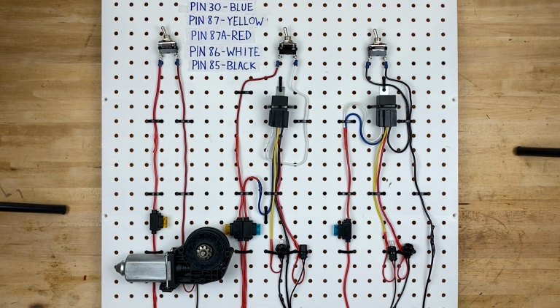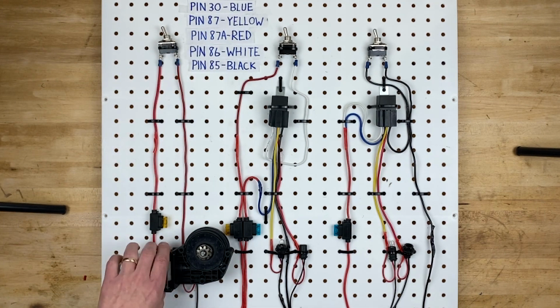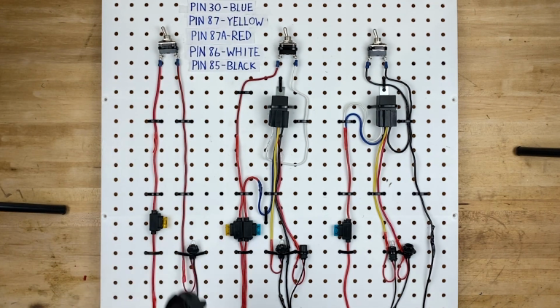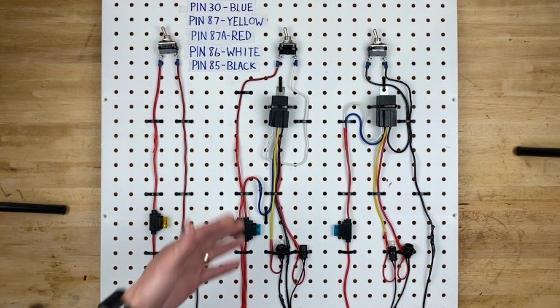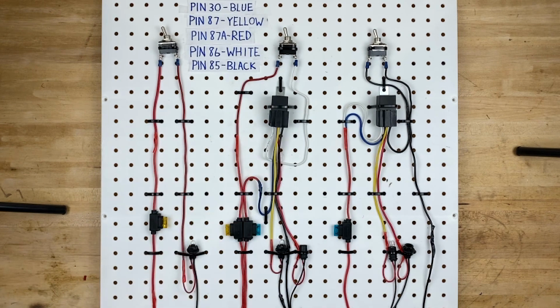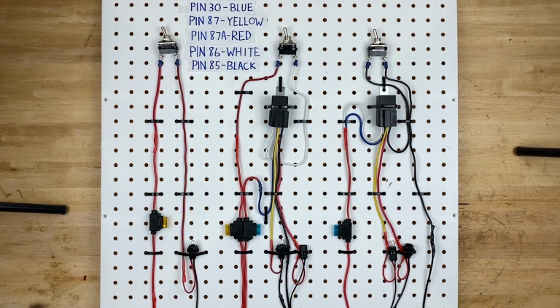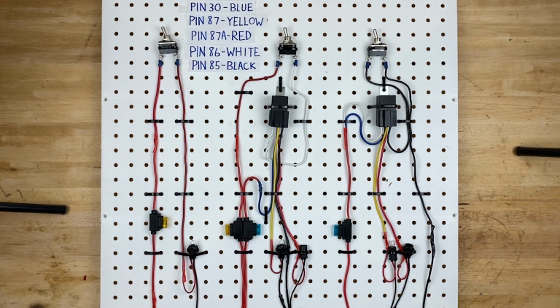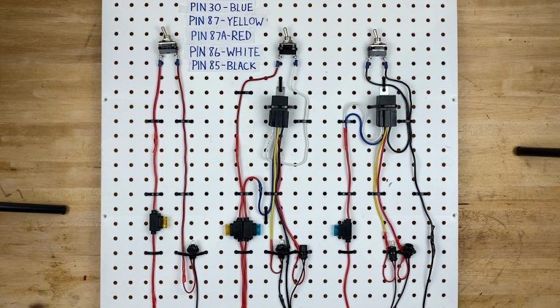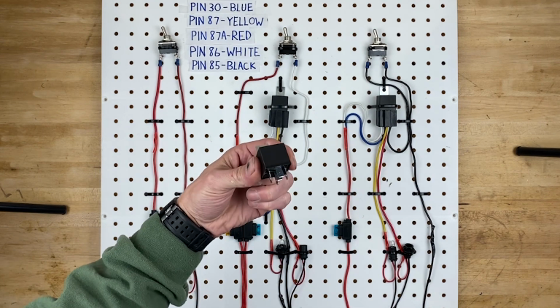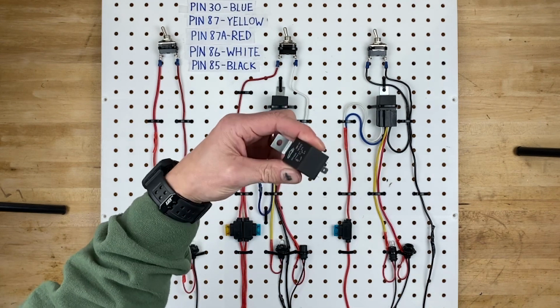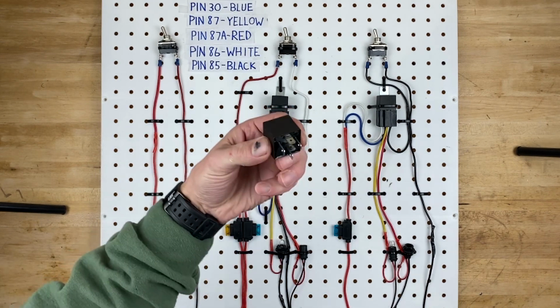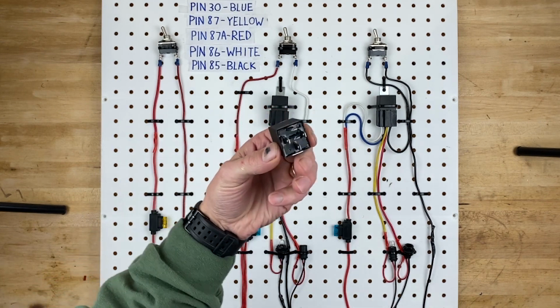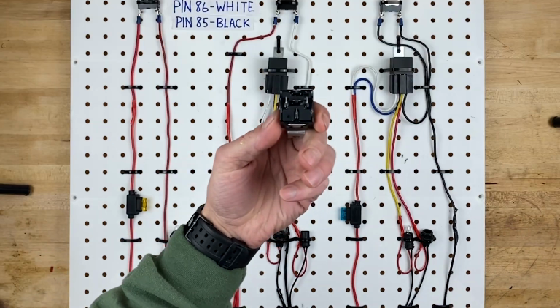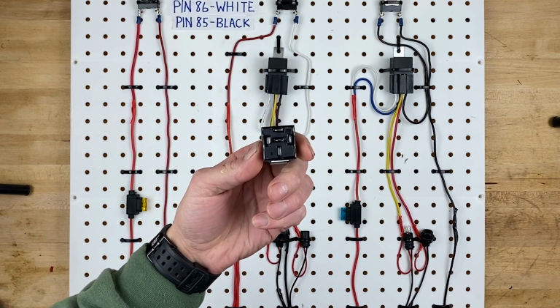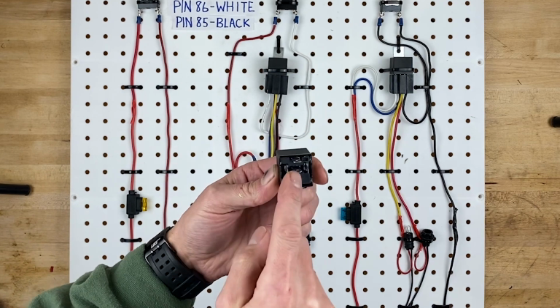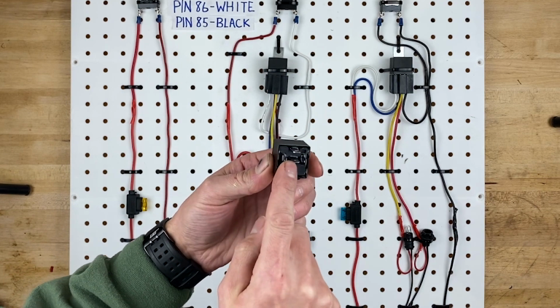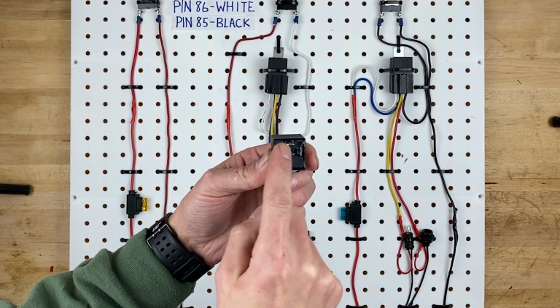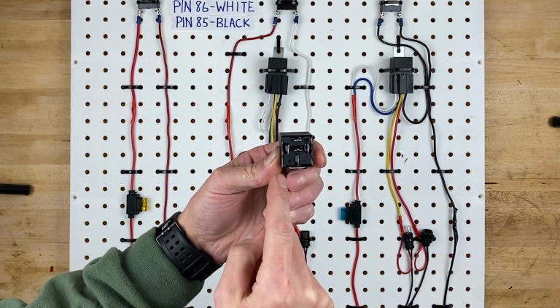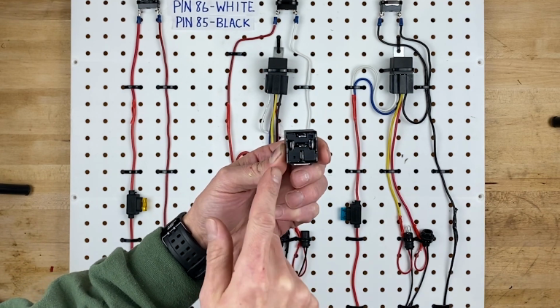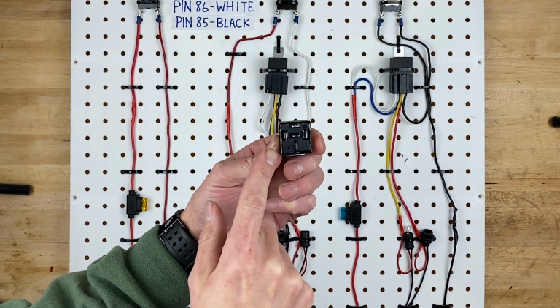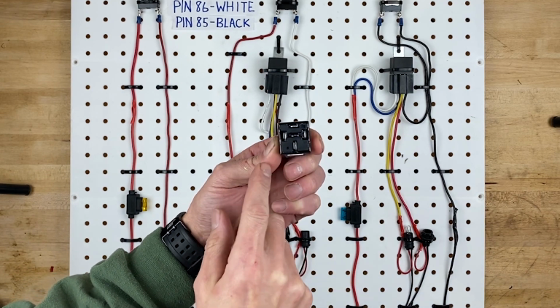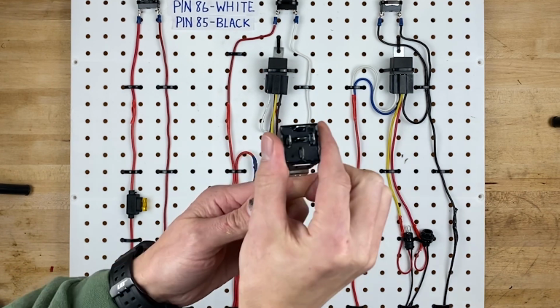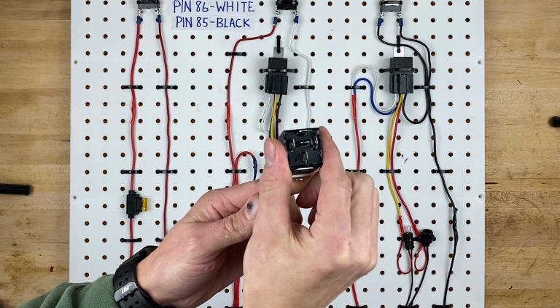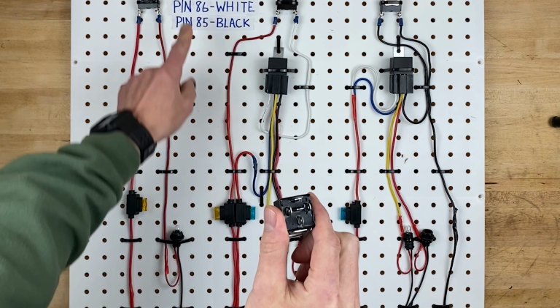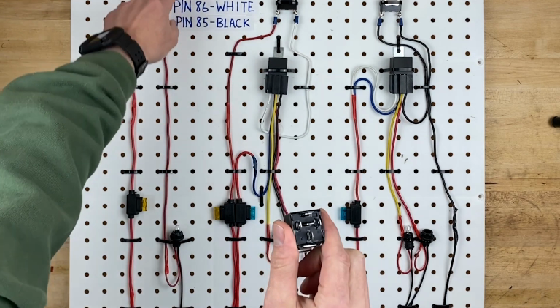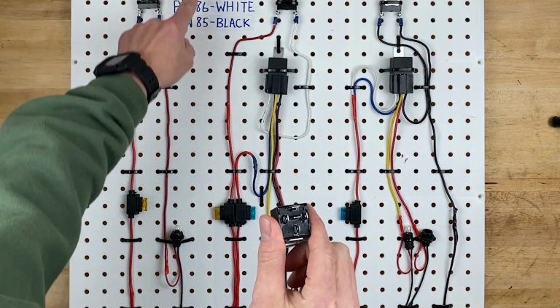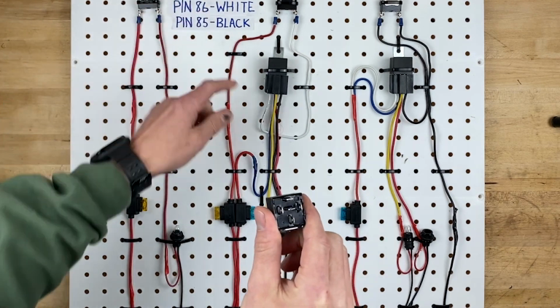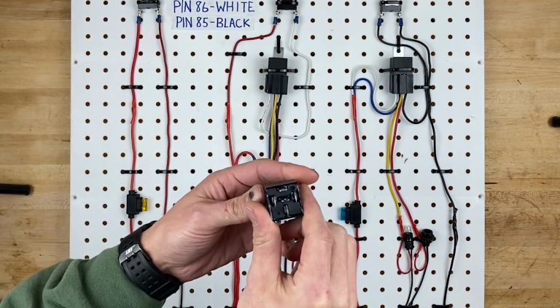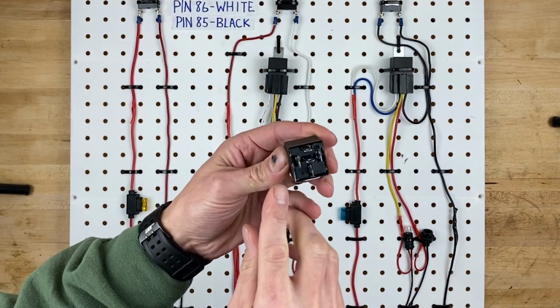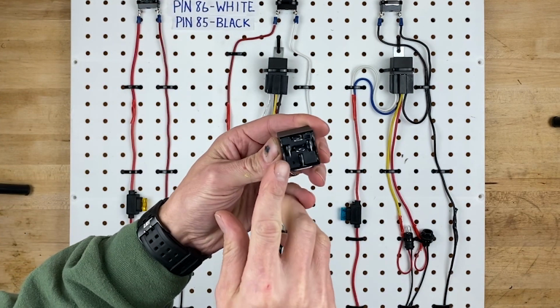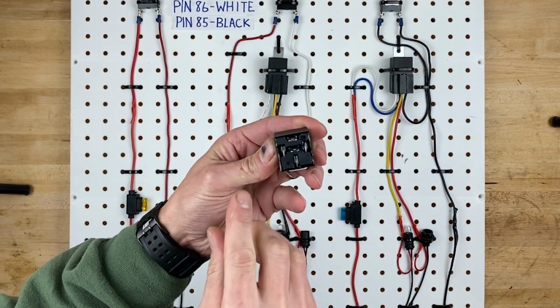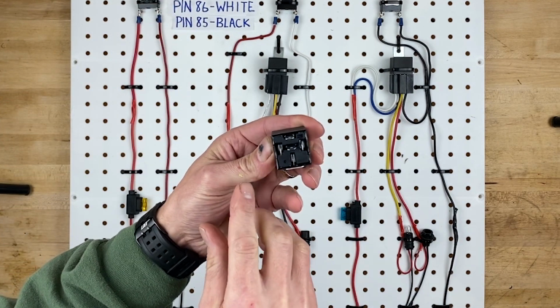Now the next option is you use a relay. These relays are five-pin Bosch style relays. As I said, they have five pins on the bottom; each one is numbered and the numbers go along with this diagram right here. You'll see pin 86 on the left.